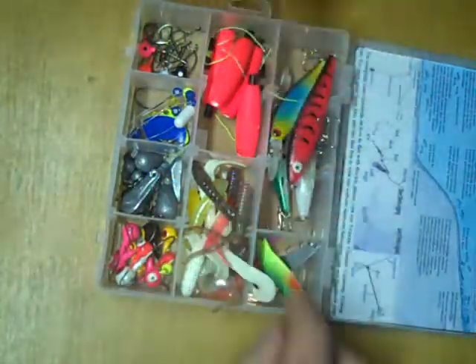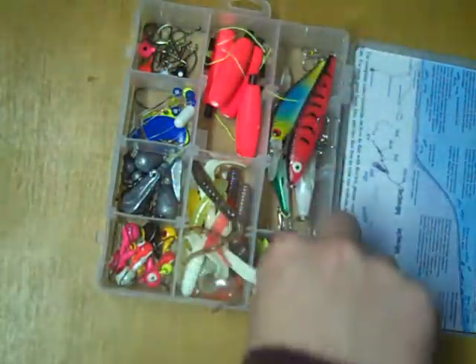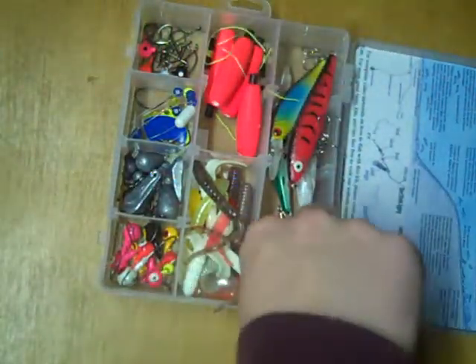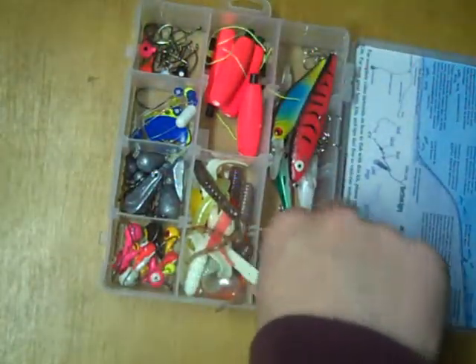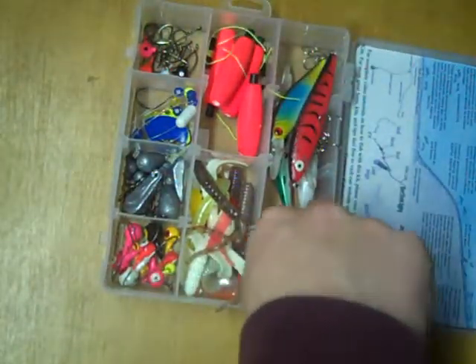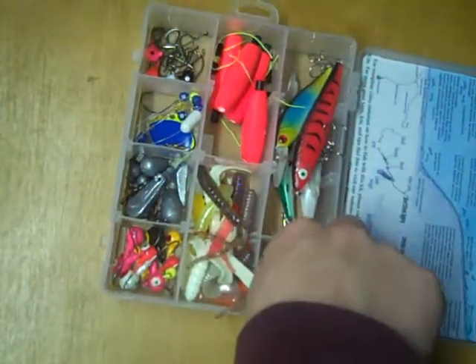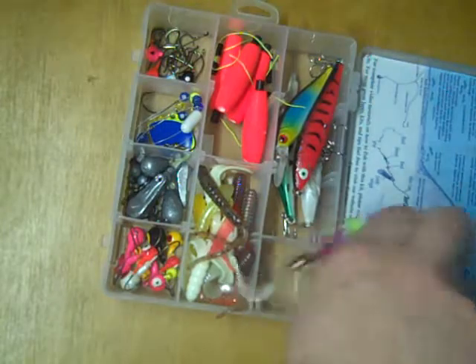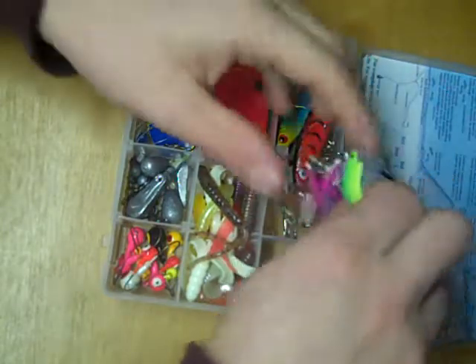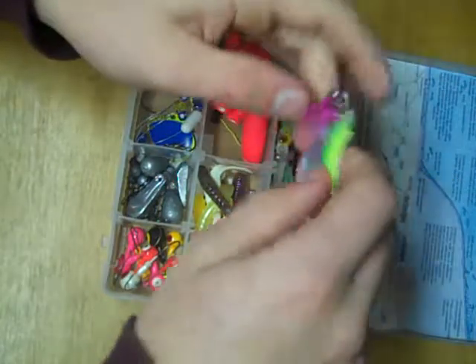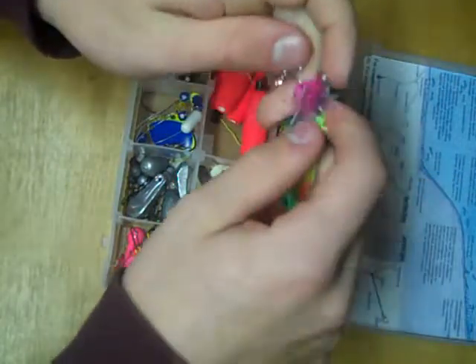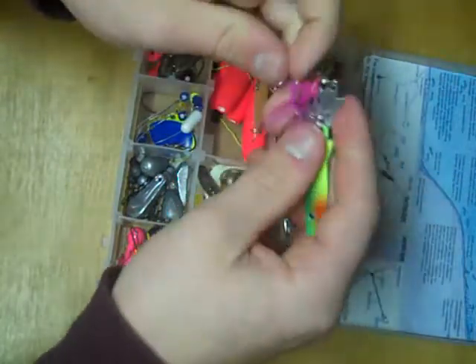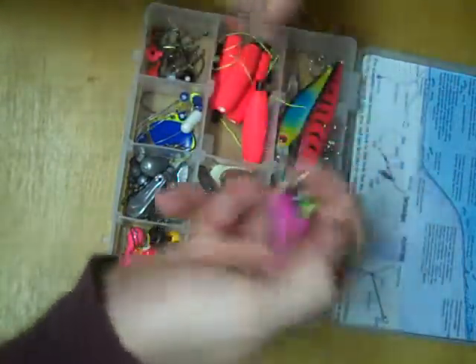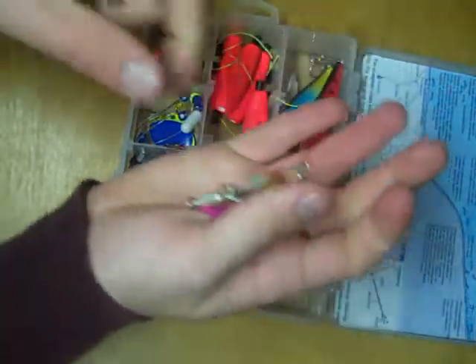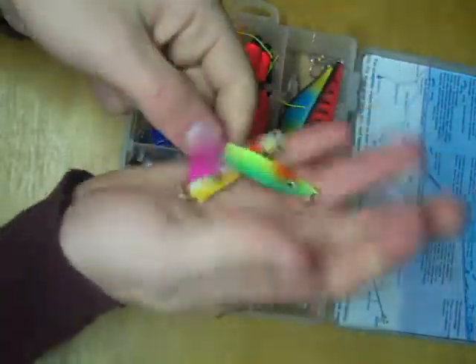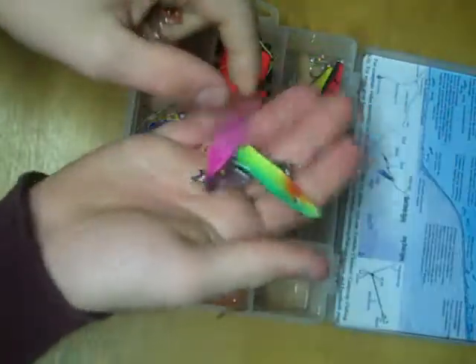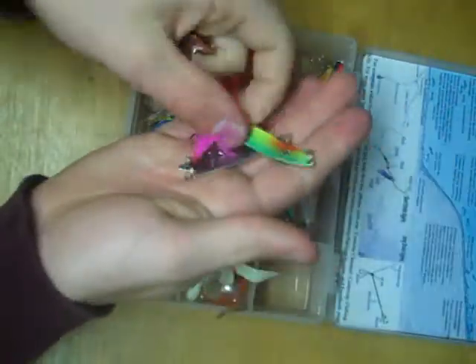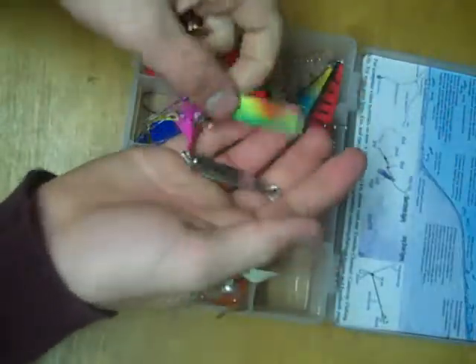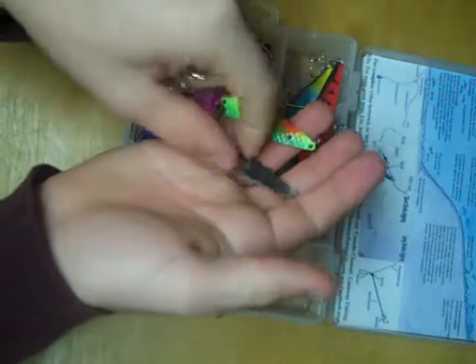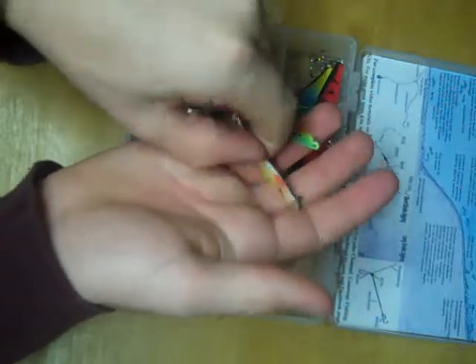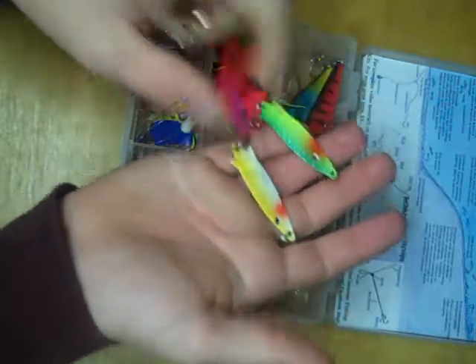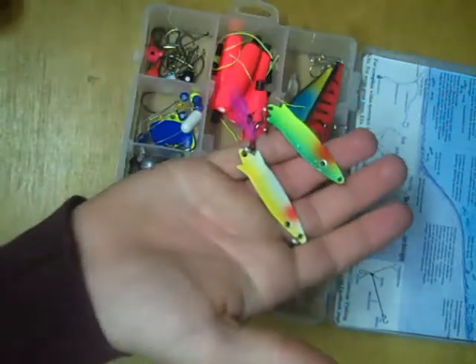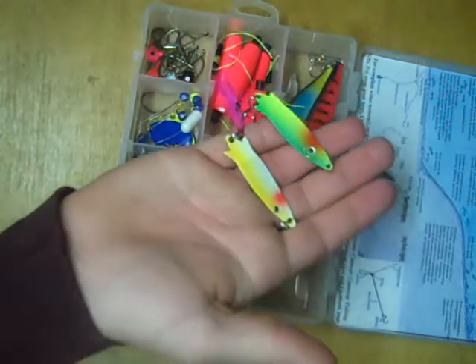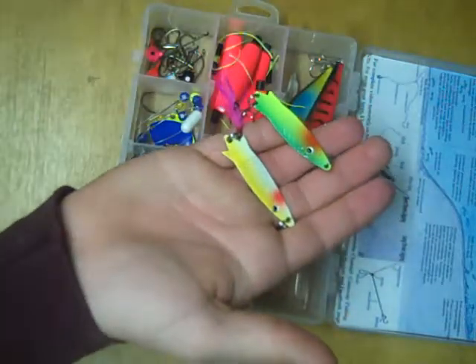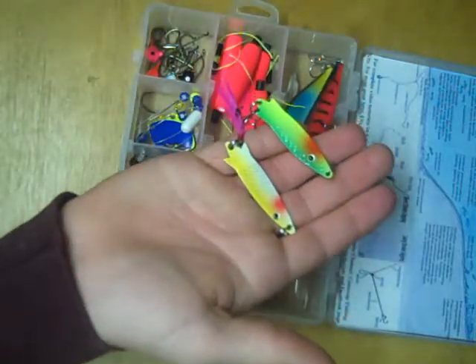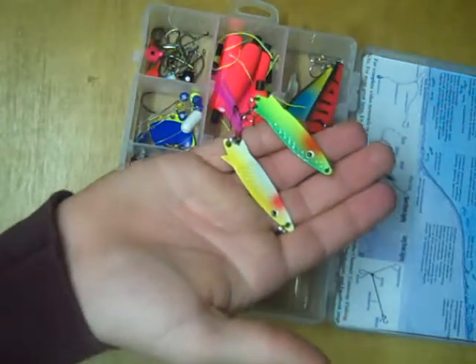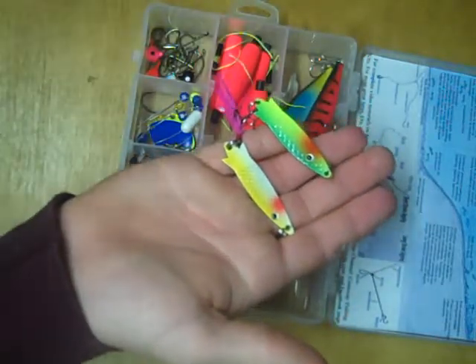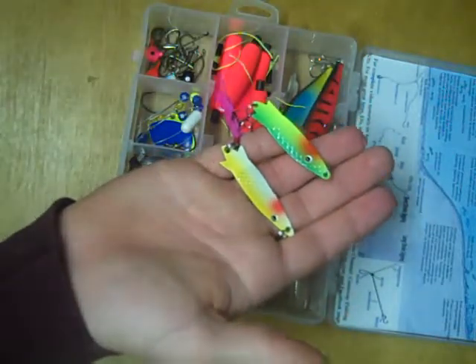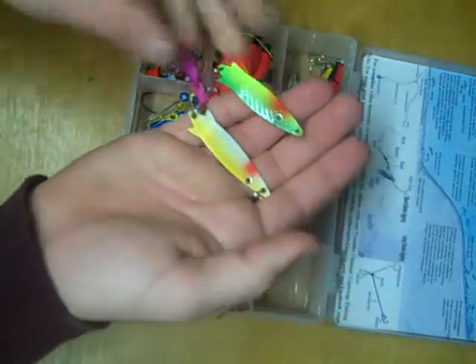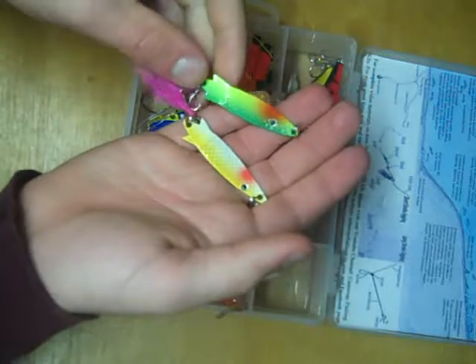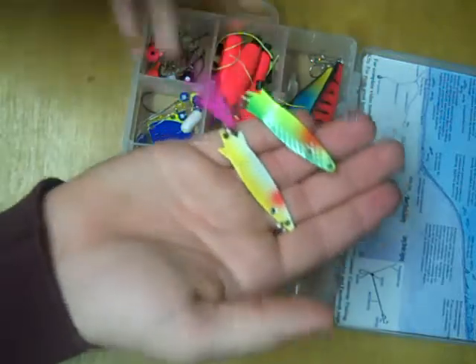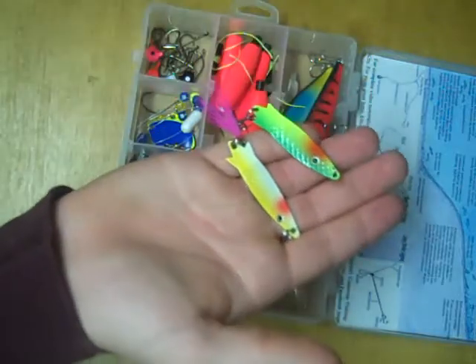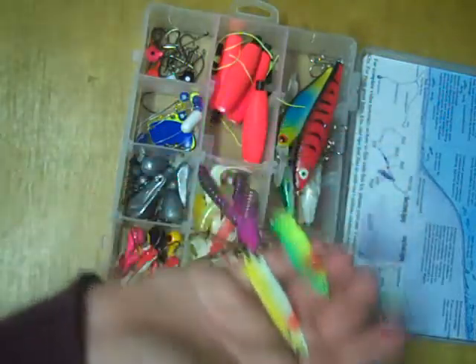To the right of that, we have two spoons. These spoons can be either casted or vertically jigged. When vertical jigging, I like to add a little bit of live bait along with them, but they'll catch fish without the live bait.